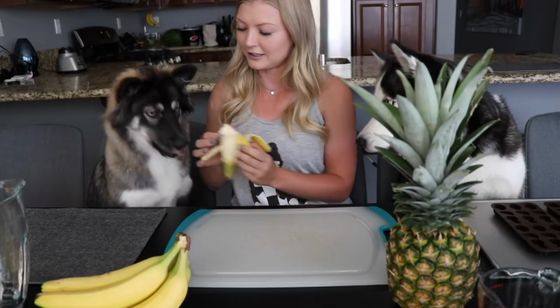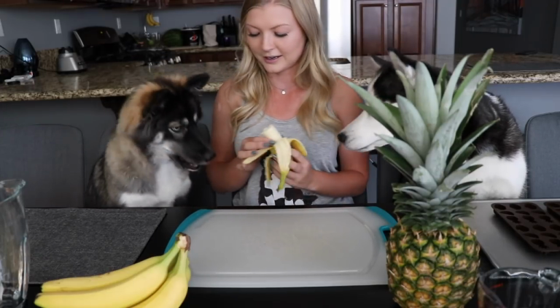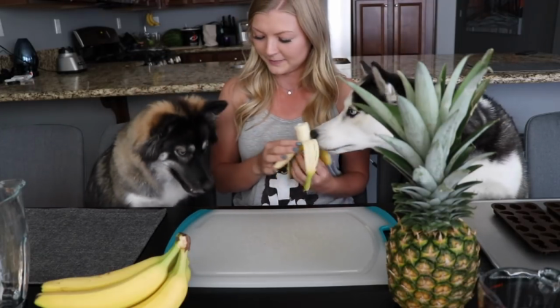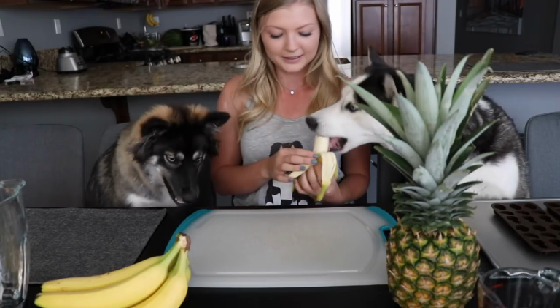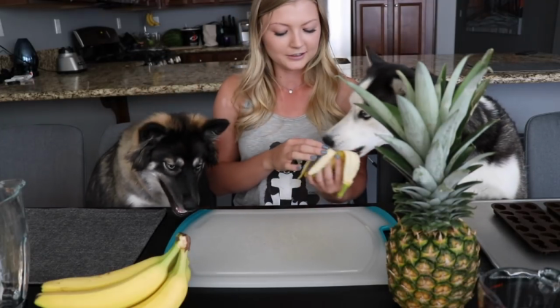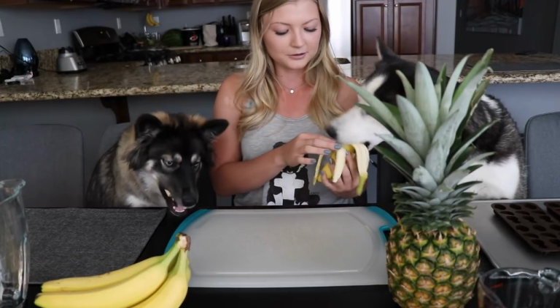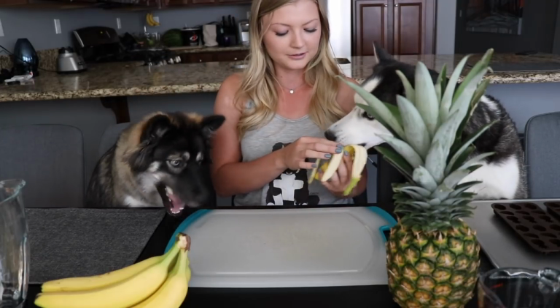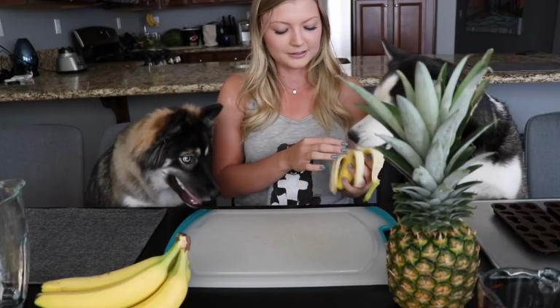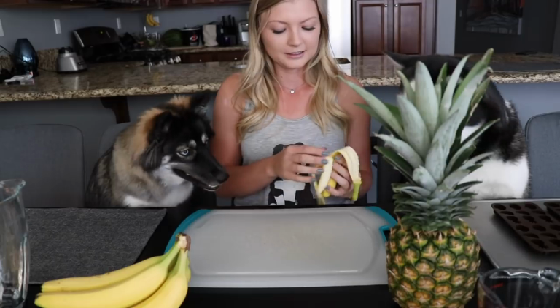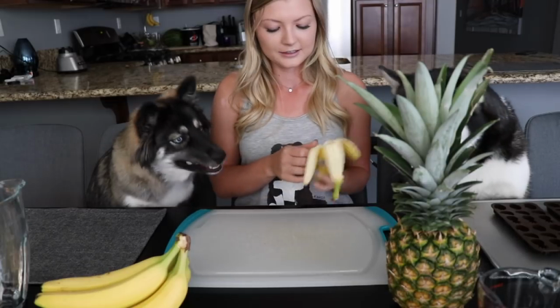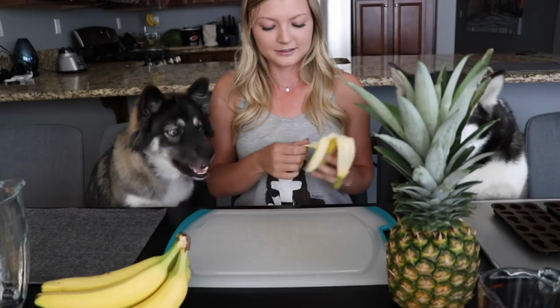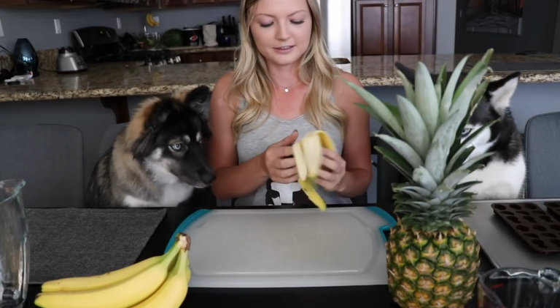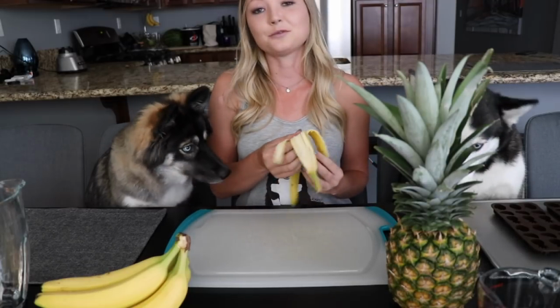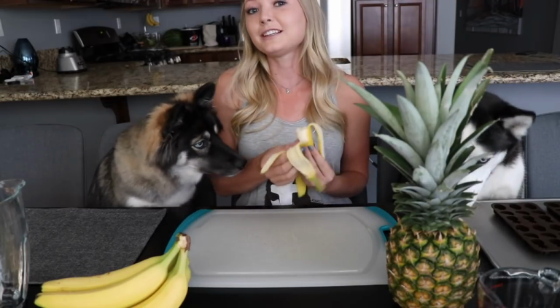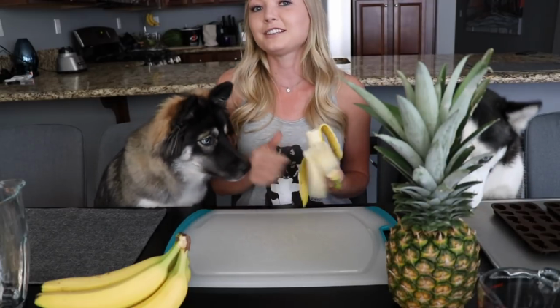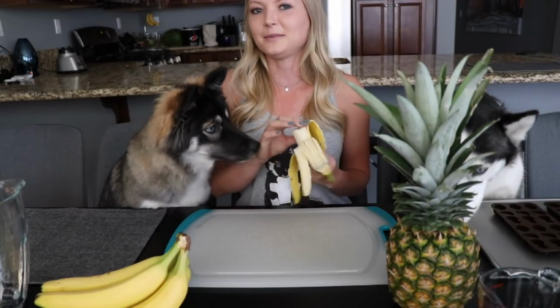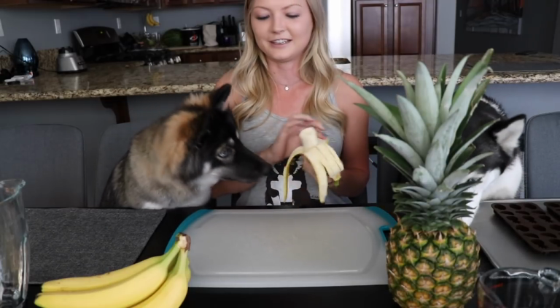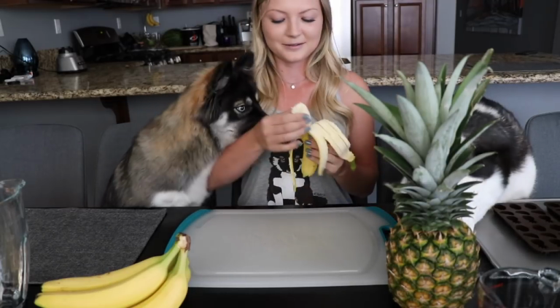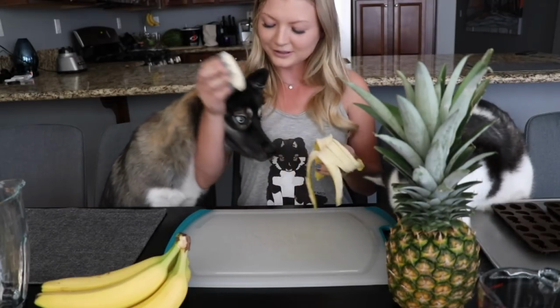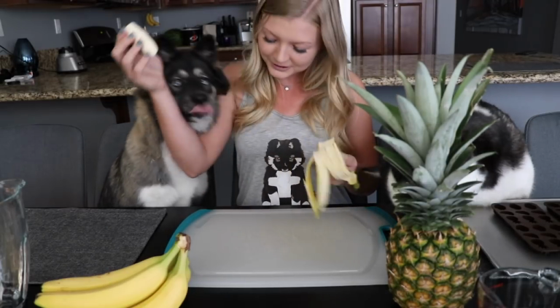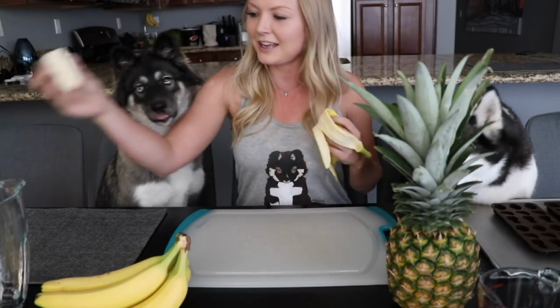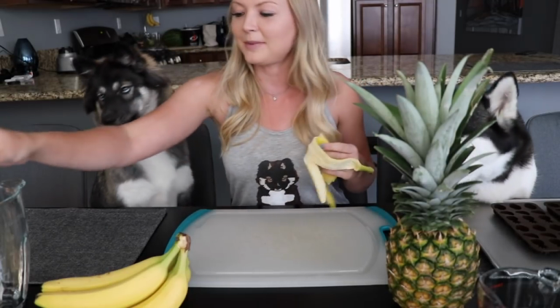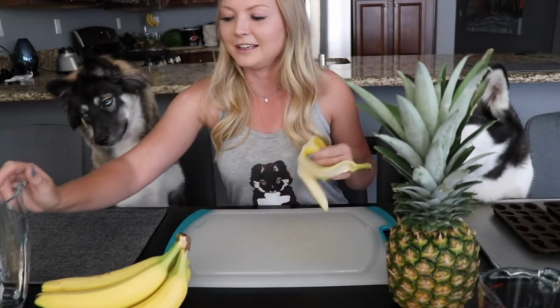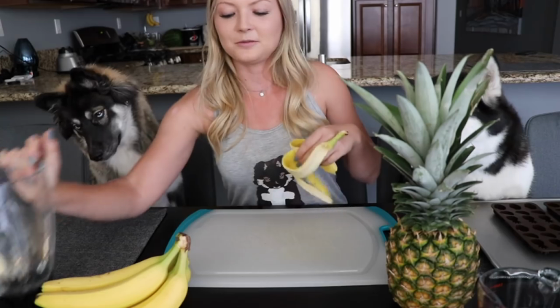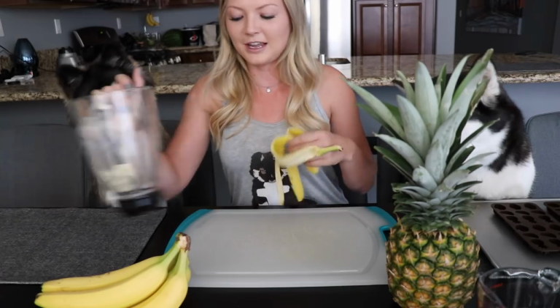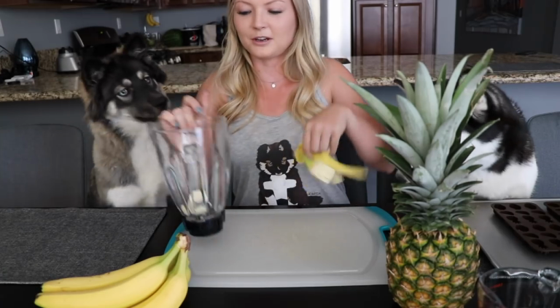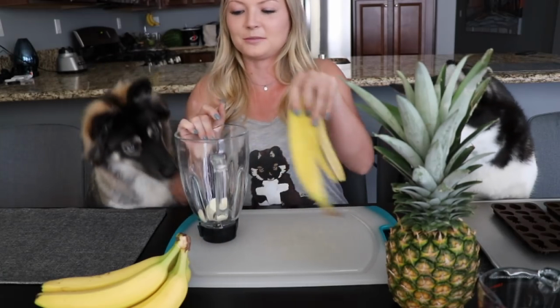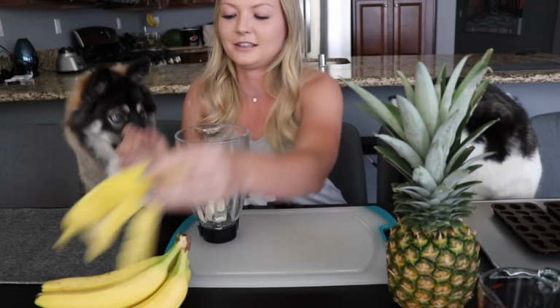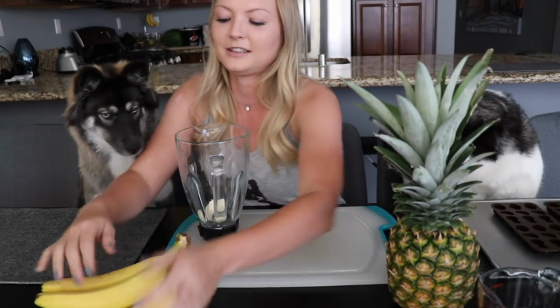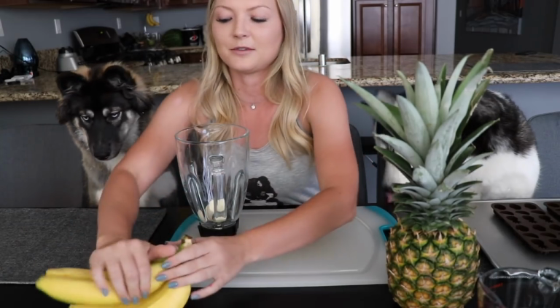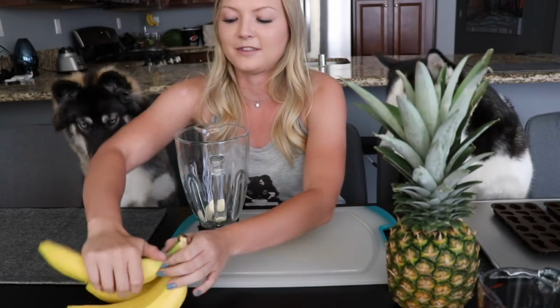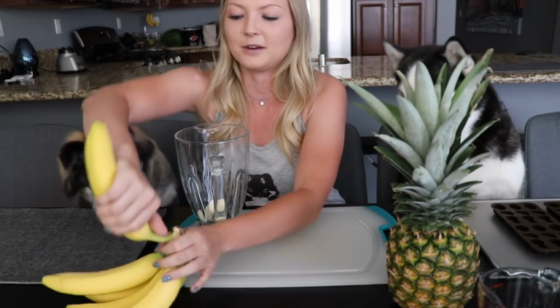They really, really love banana. Though you had your bite, so I'm just gonna add one extra banana since they ate most of that one.